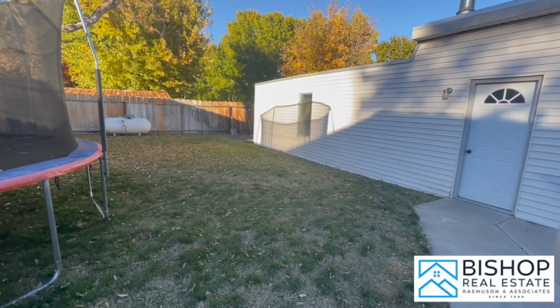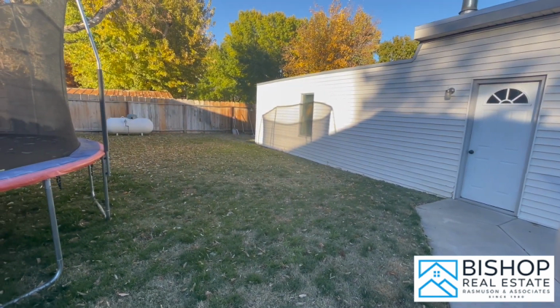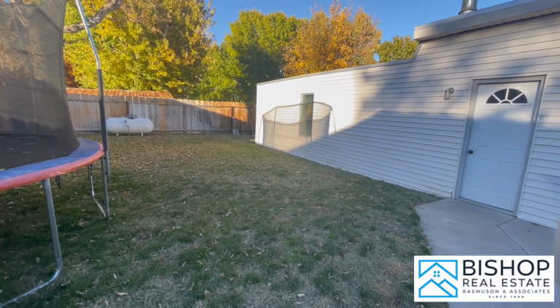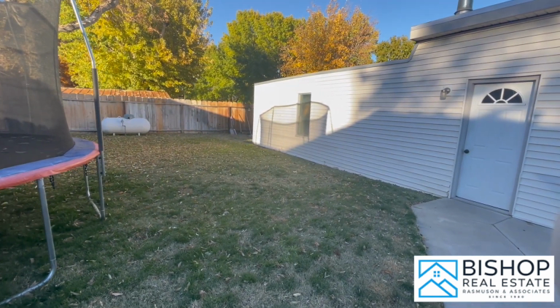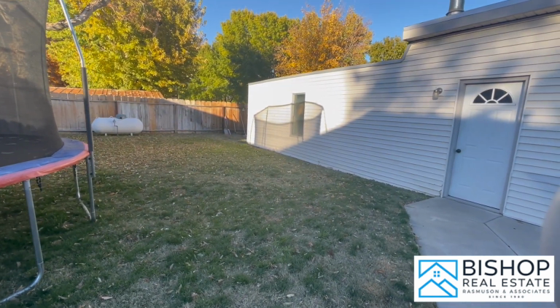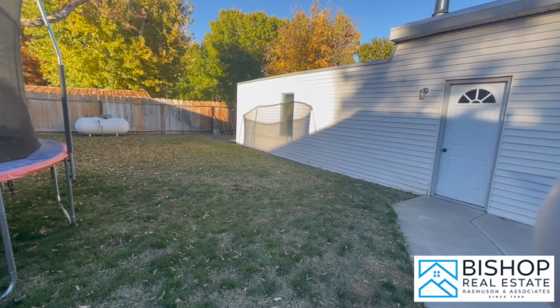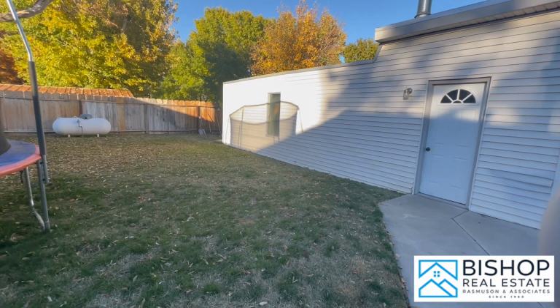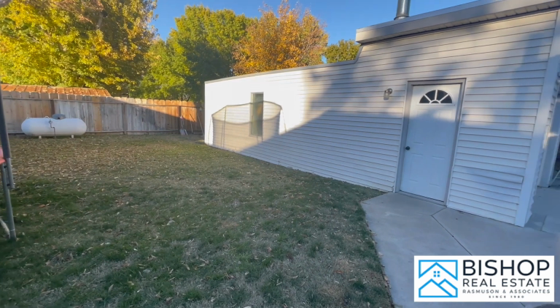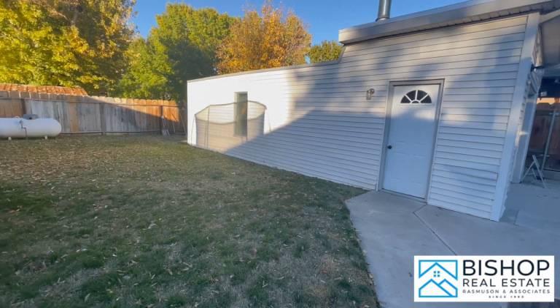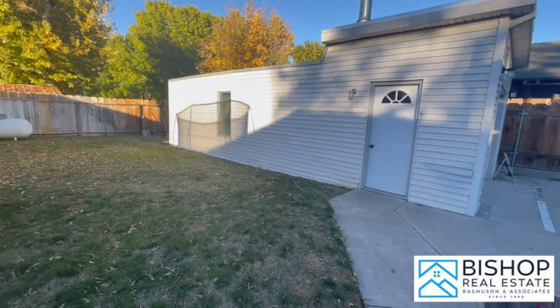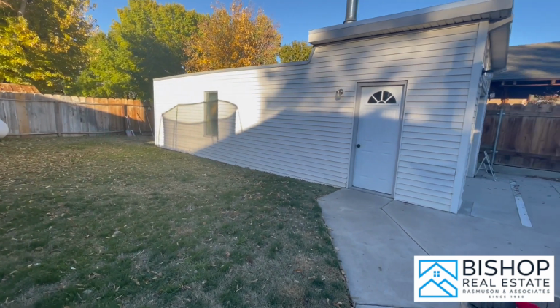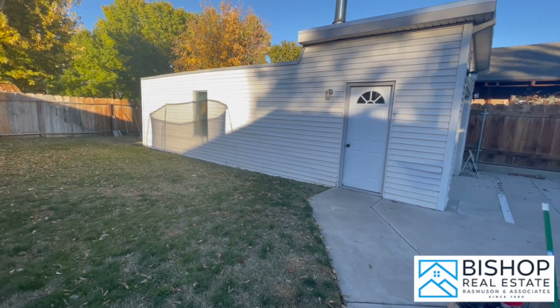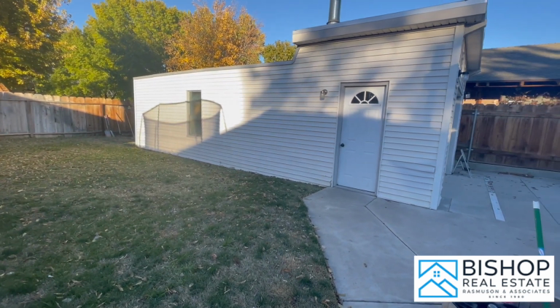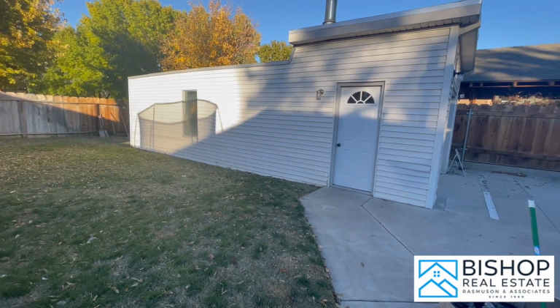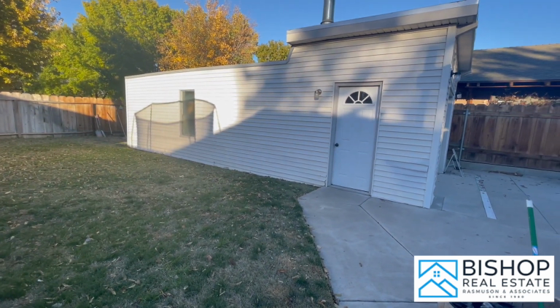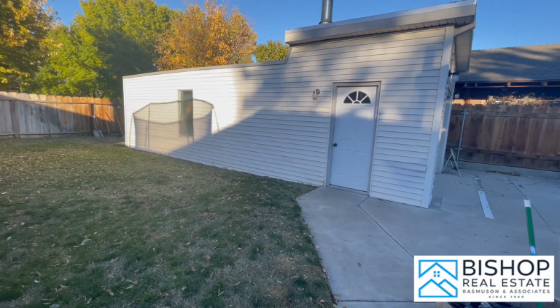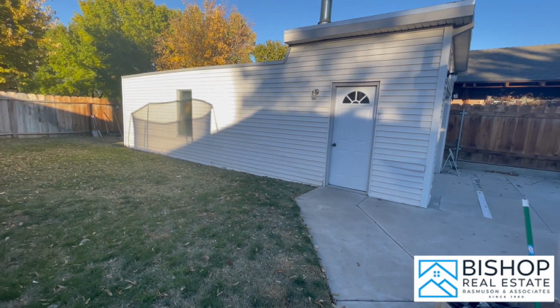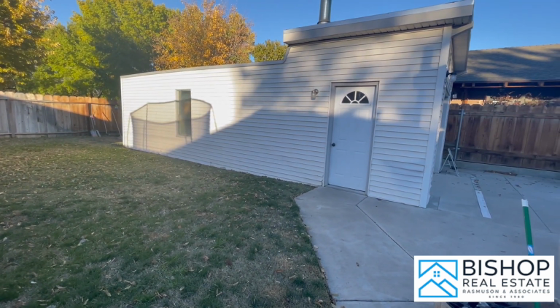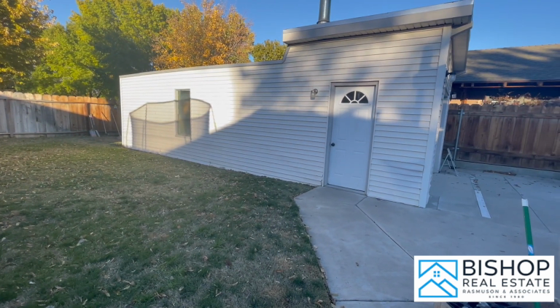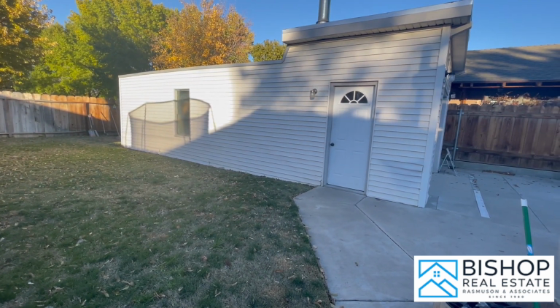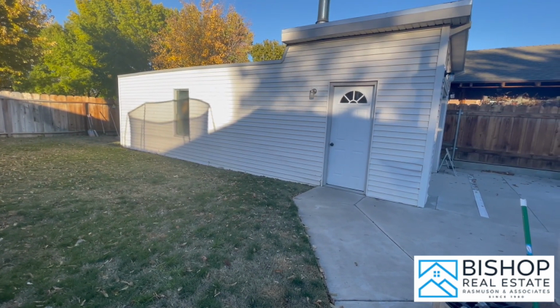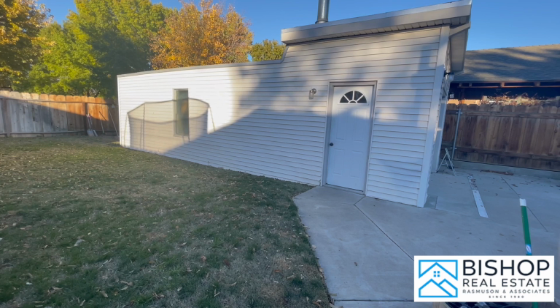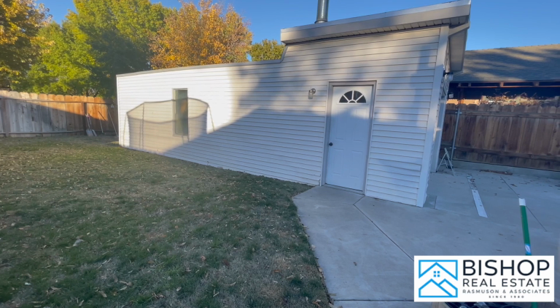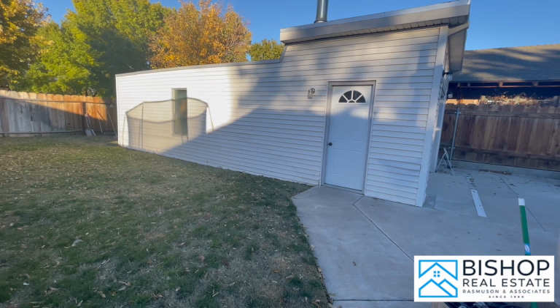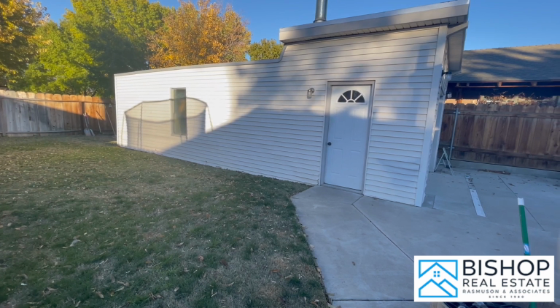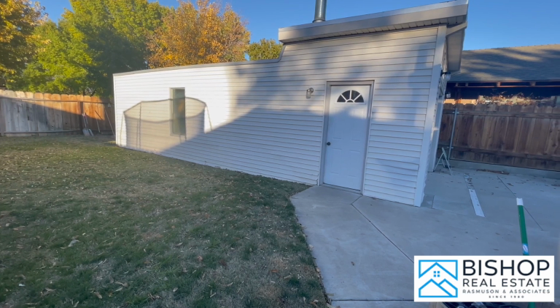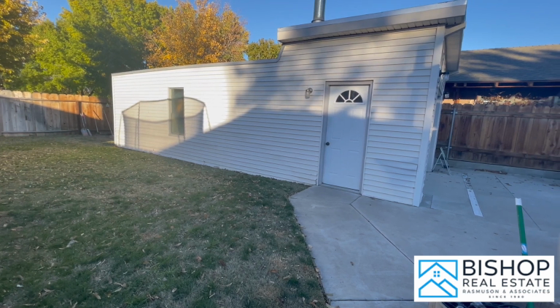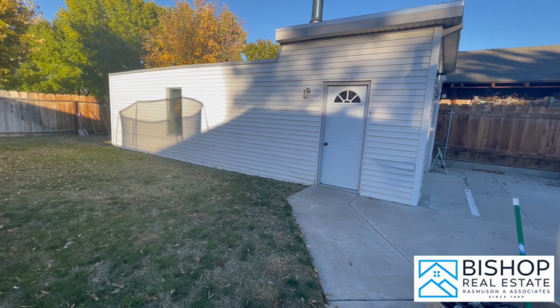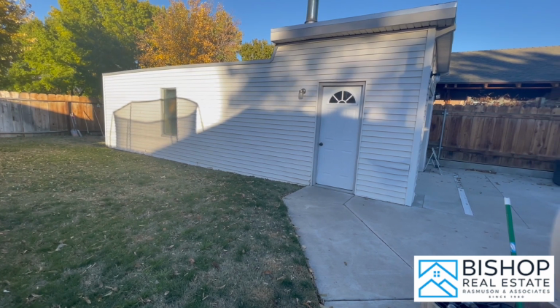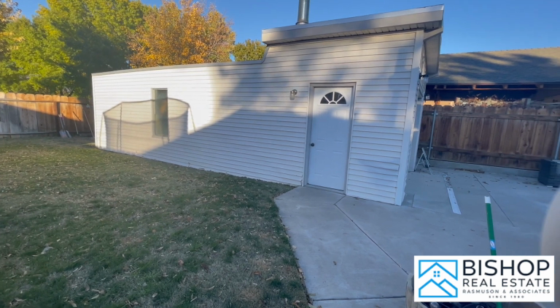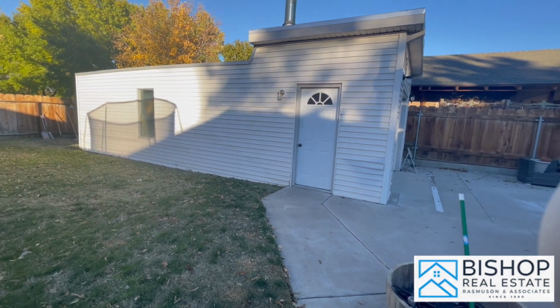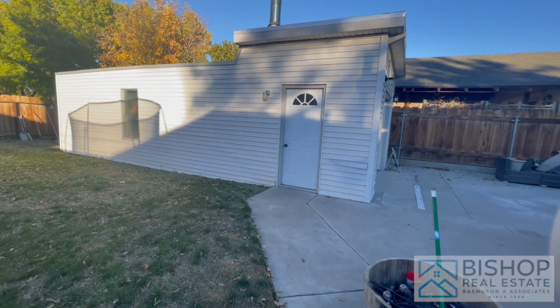If you have any questions or would like more information on this property, please visit us at bishoprealestate.com or call us at 760-873-4264.